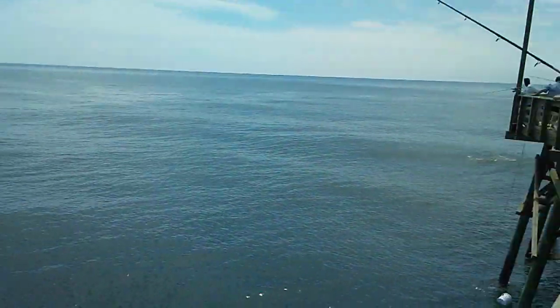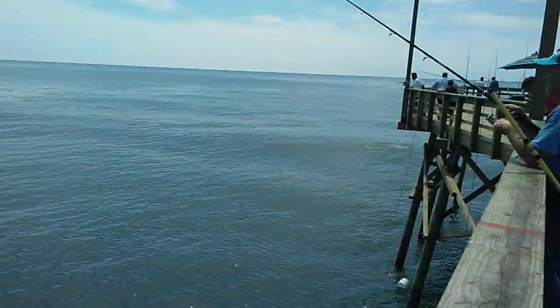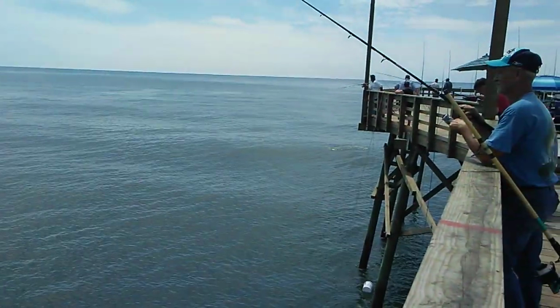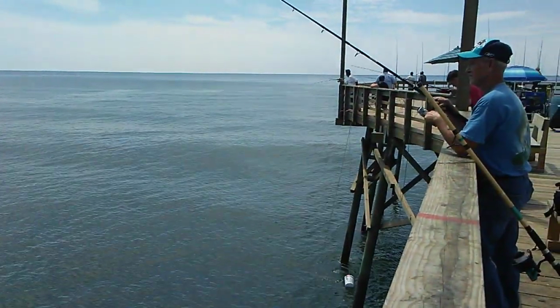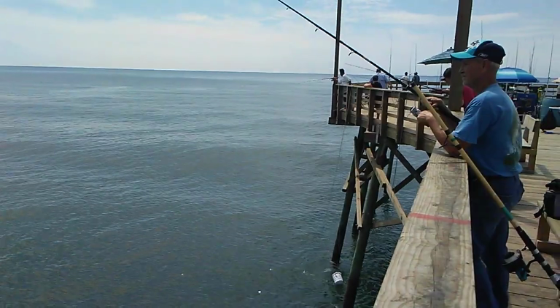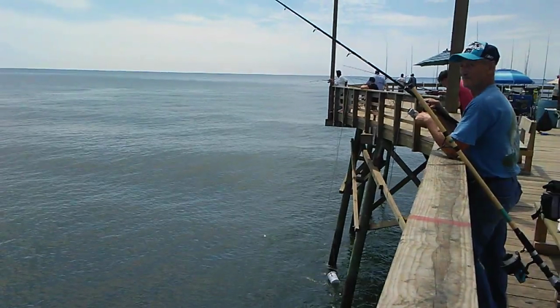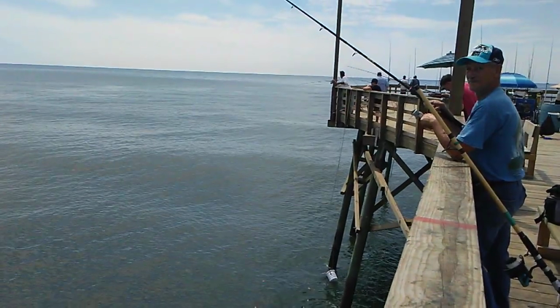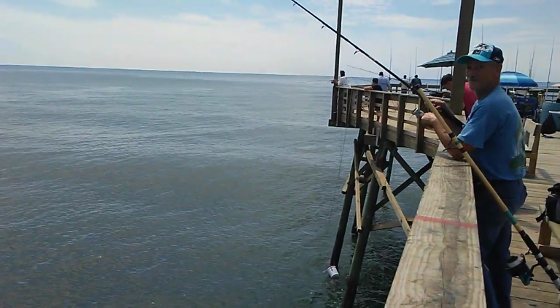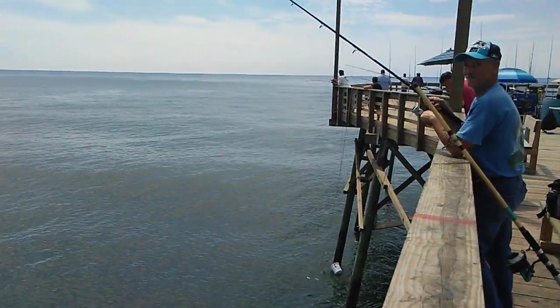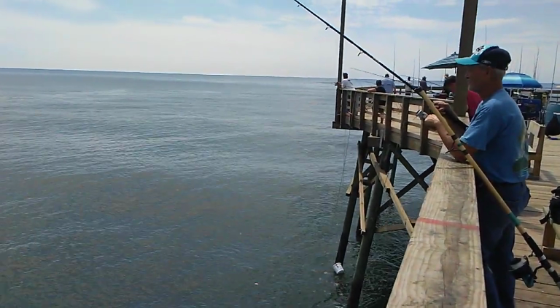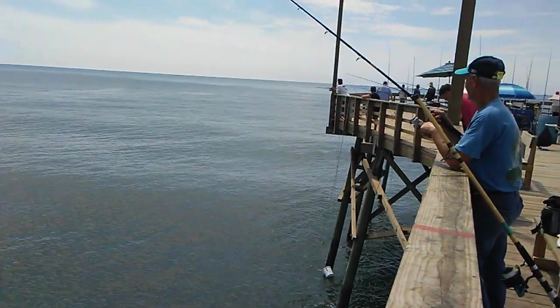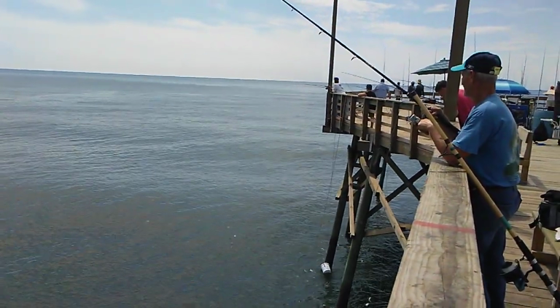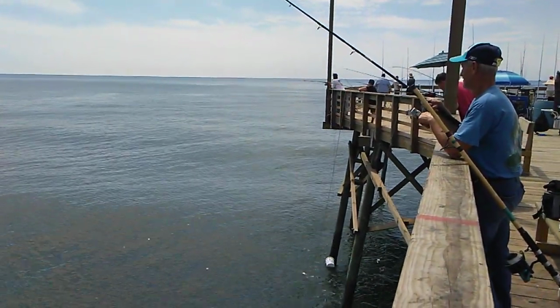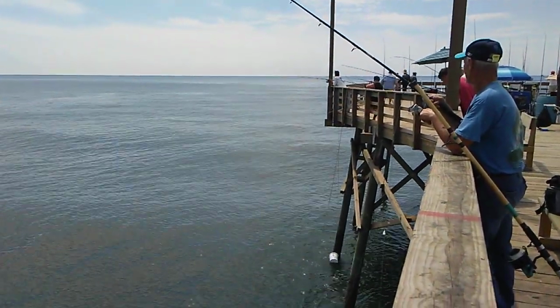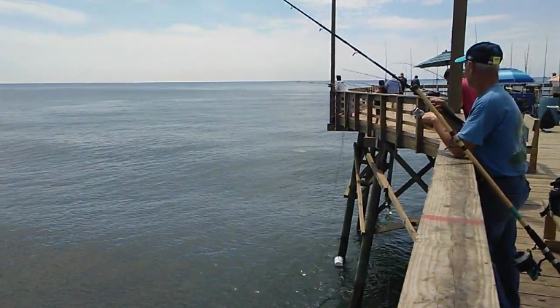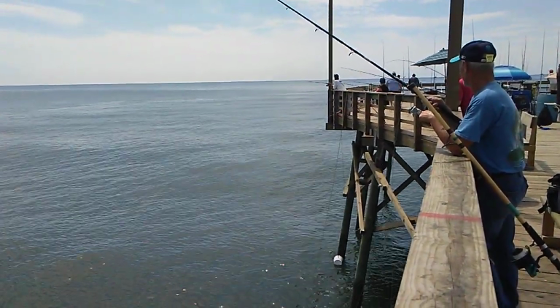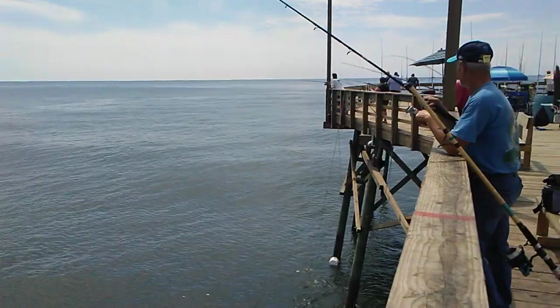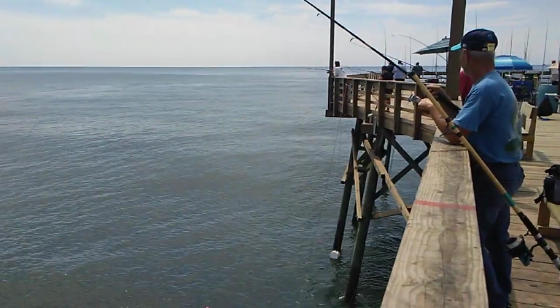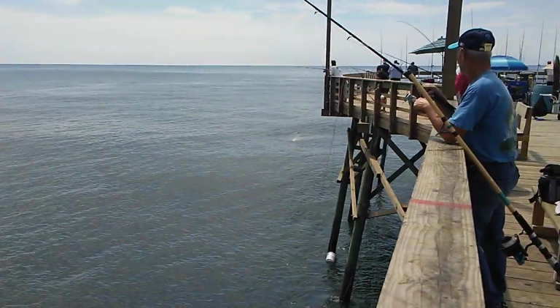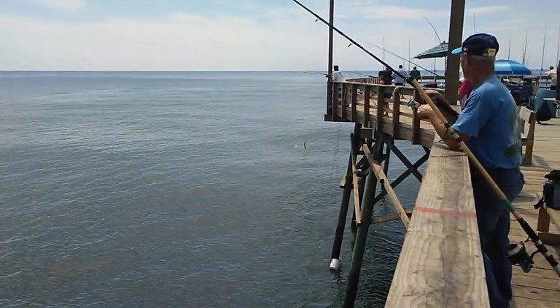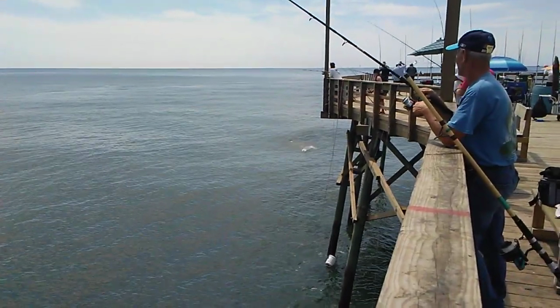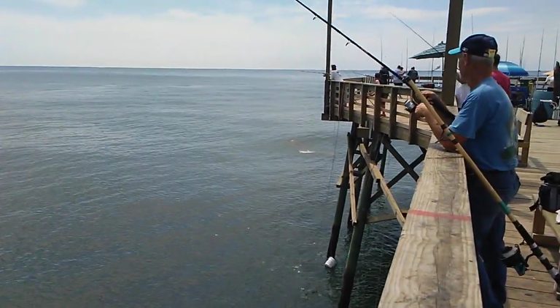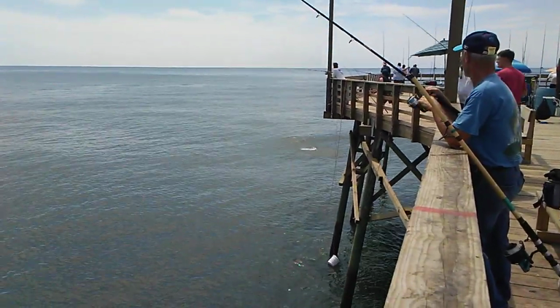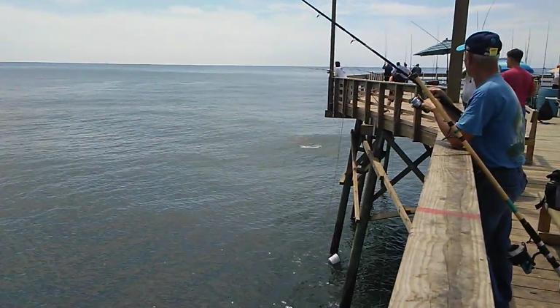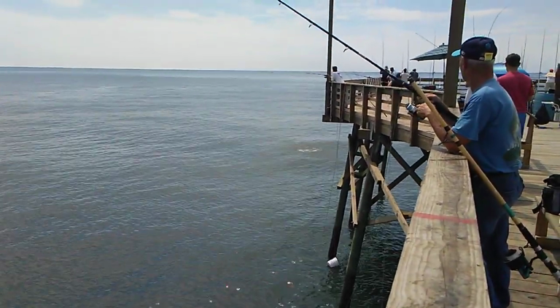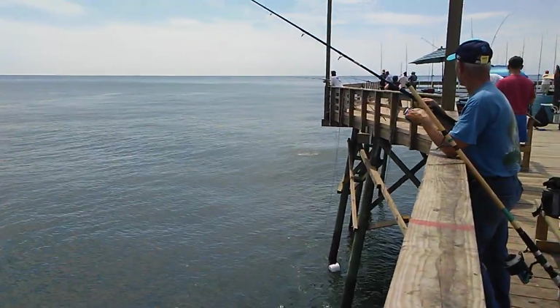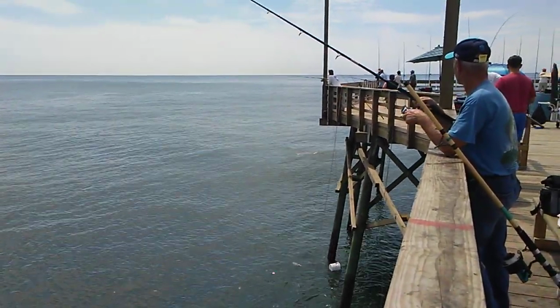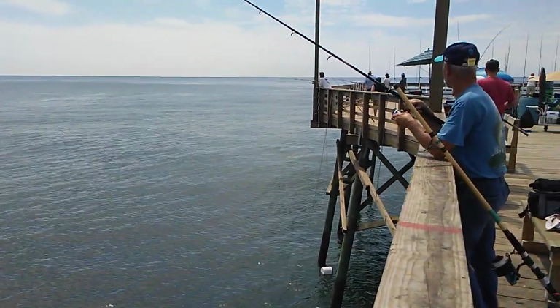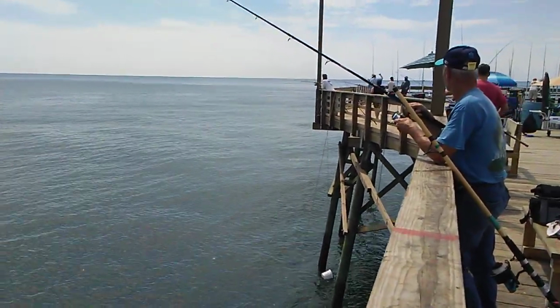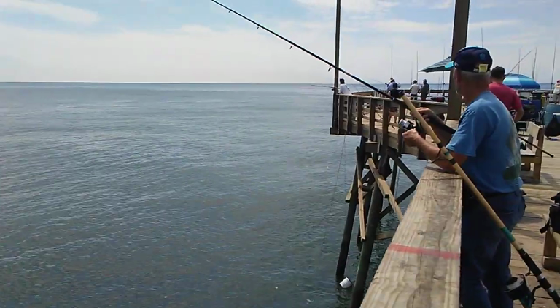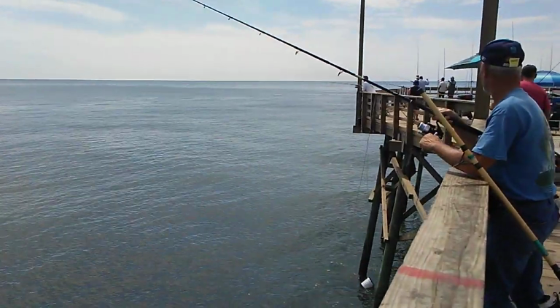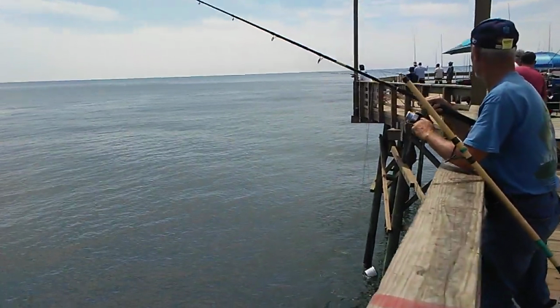Oh look, we just had a king strike on the end of the pier! They already put a 36-point, 10-pound king mackerel on. Oh, there's an air shot! Let's walk out there and watch this king get landed.